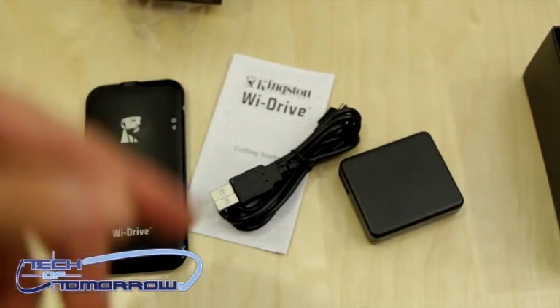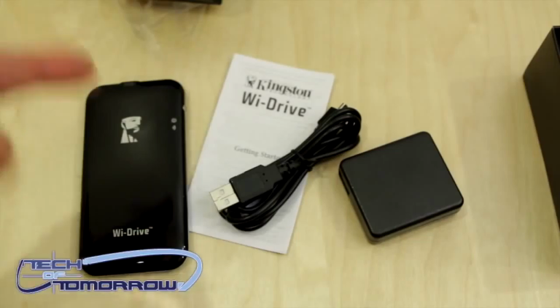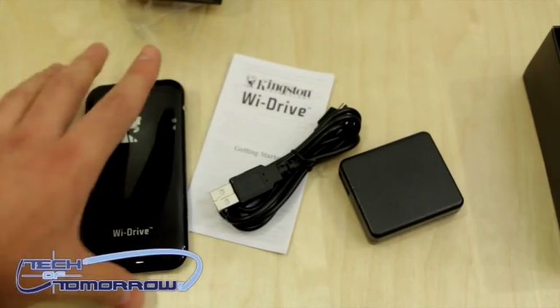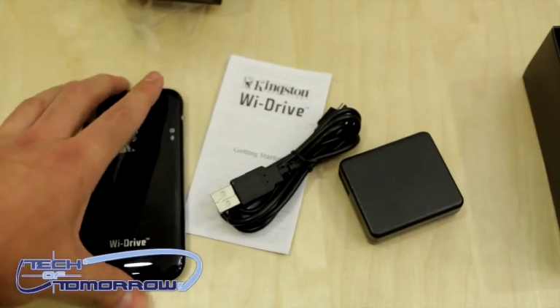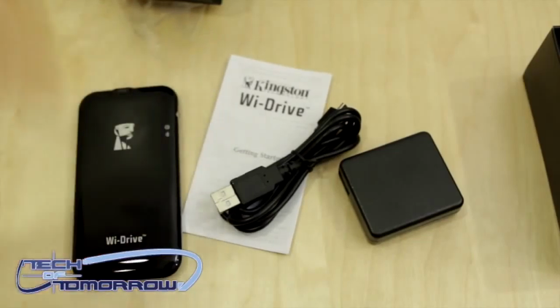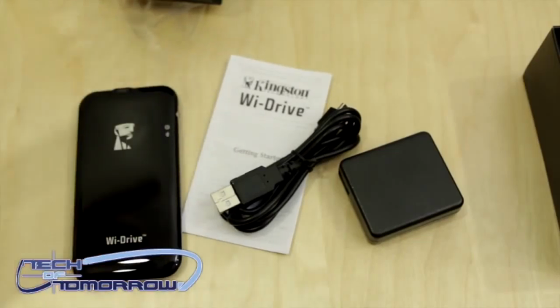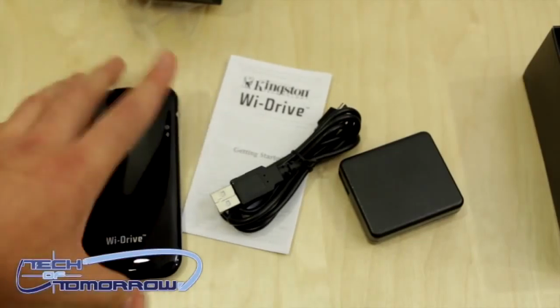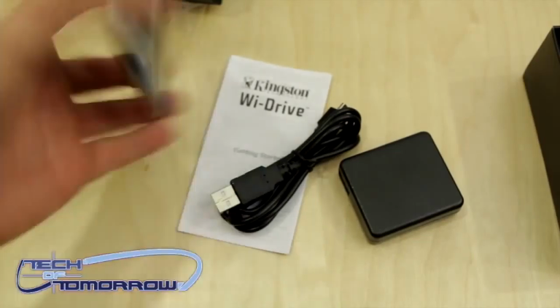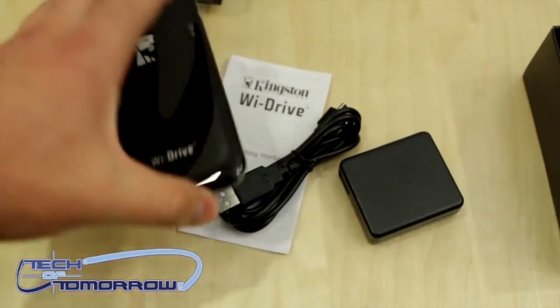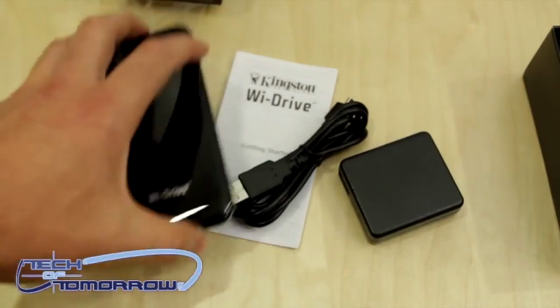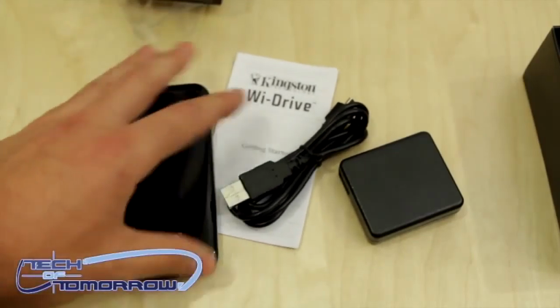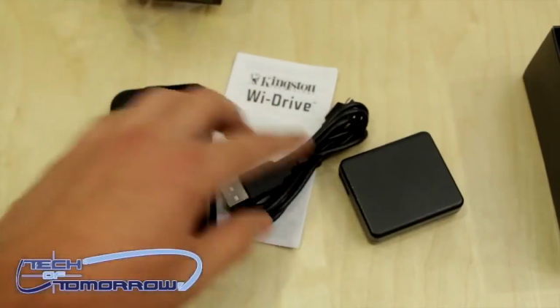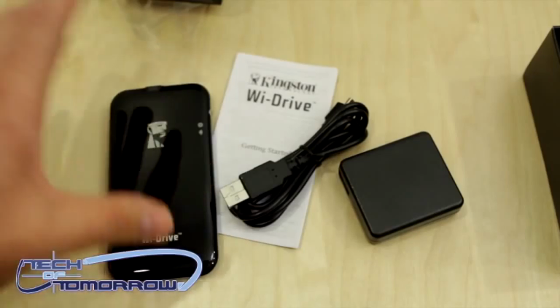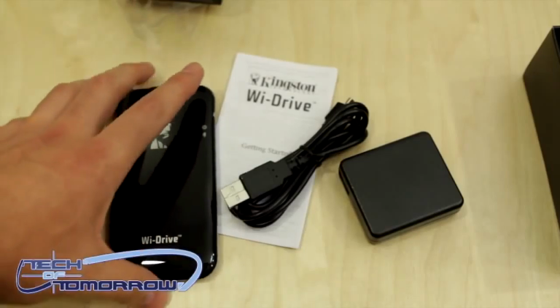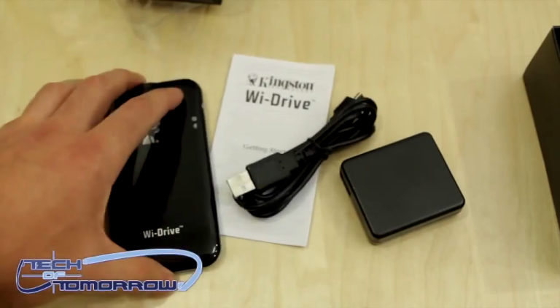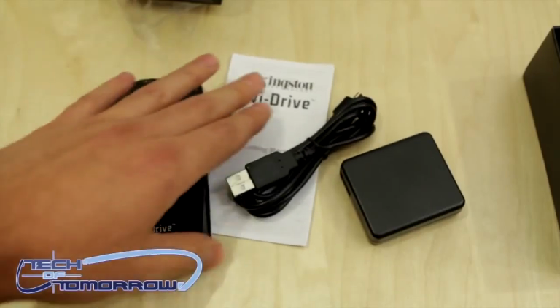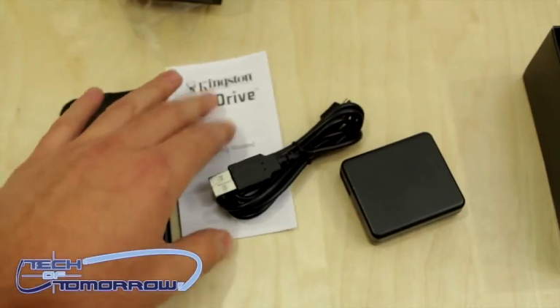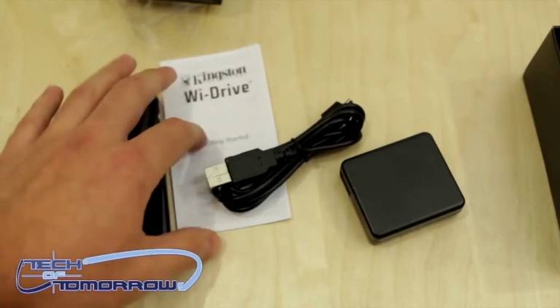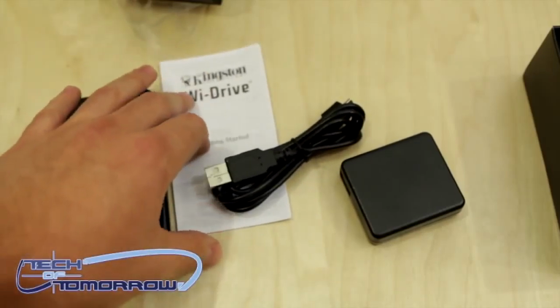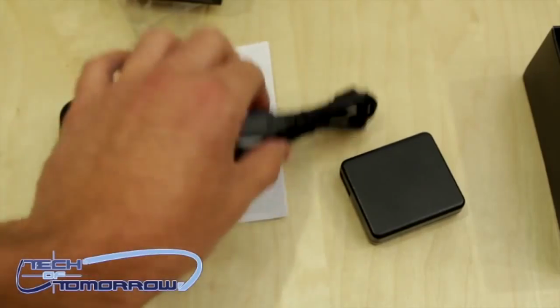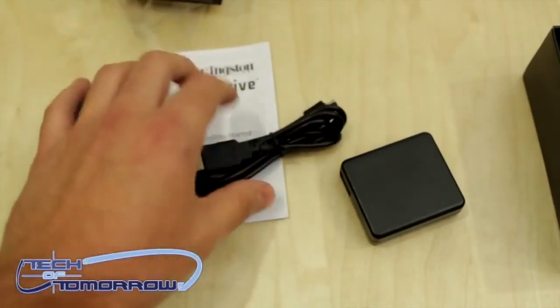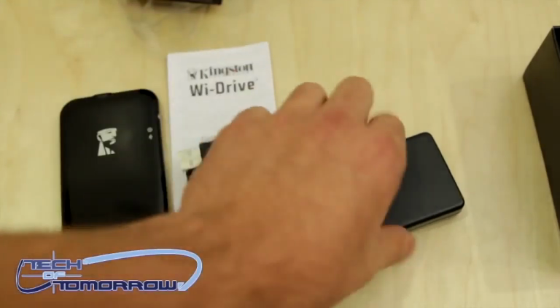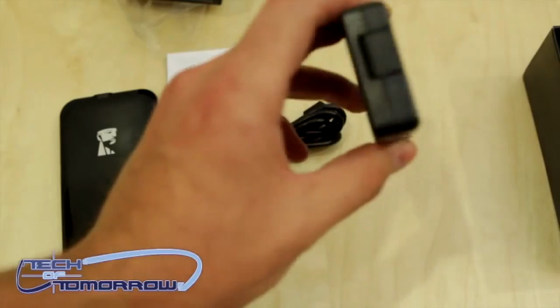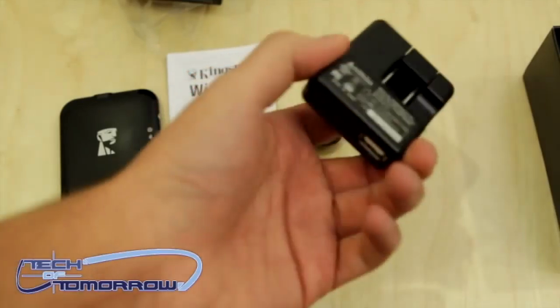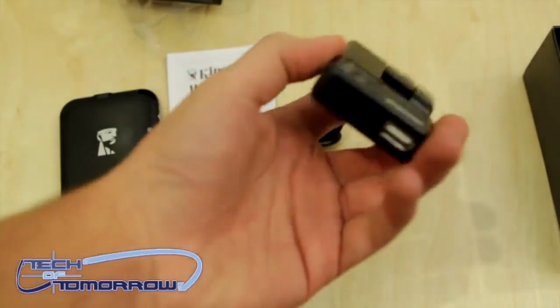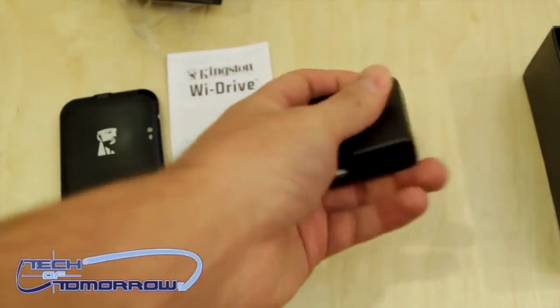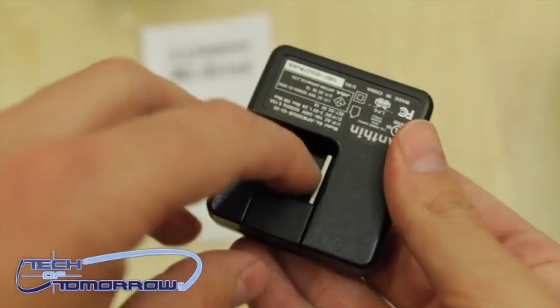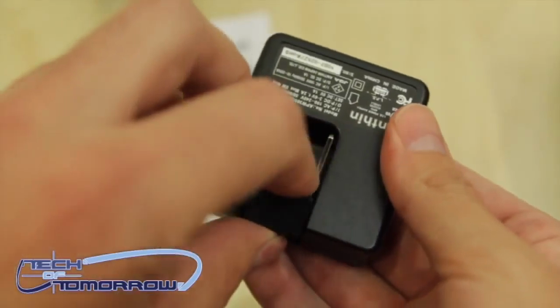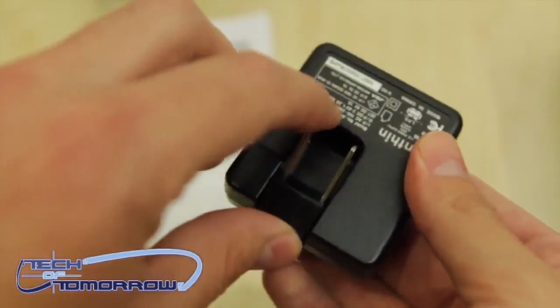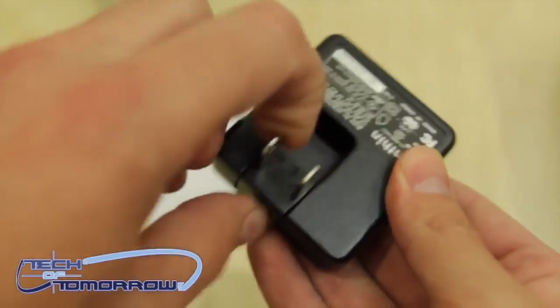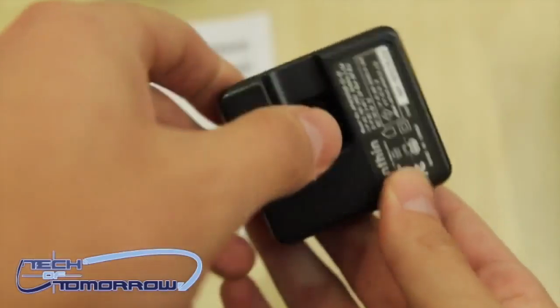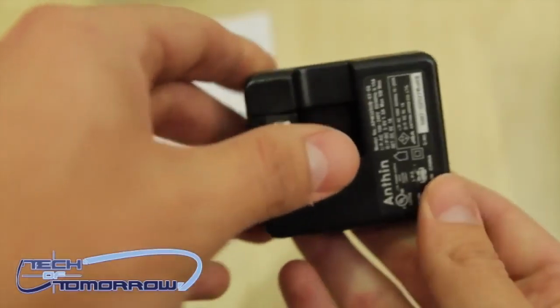You can connect with up to three users so you can all share the same files. This is actually kind of perfect — maybe you bought the 16GB iPad, thought it was enough storage, and realized it wasn't. Instead of having to return it or exchange it, now you can just add on storage for that.